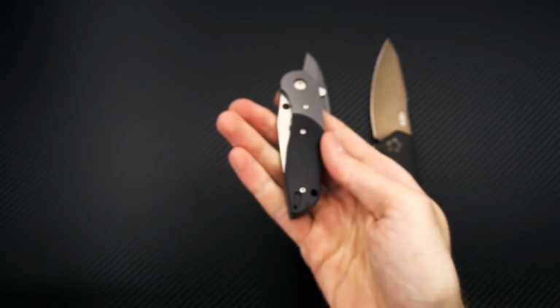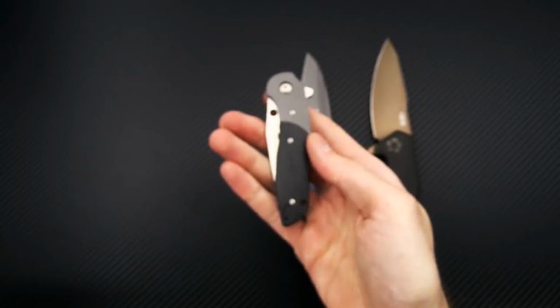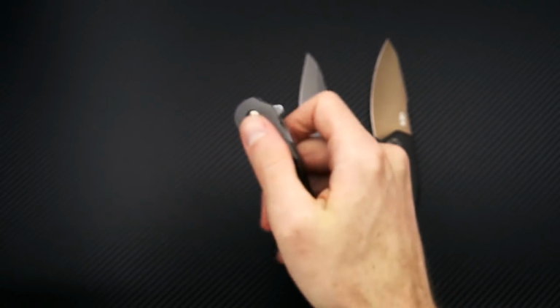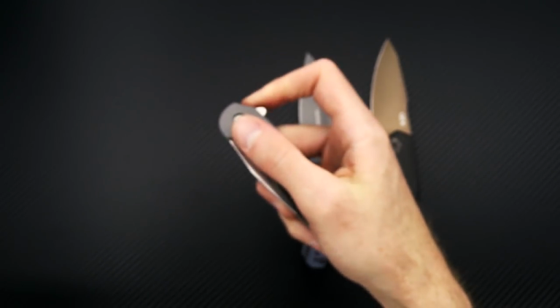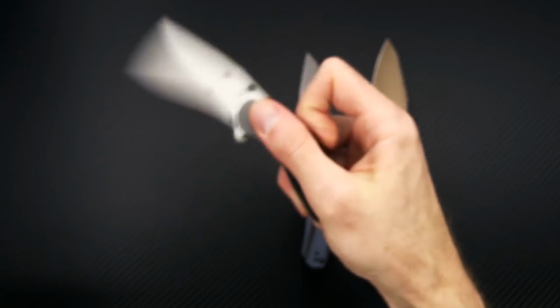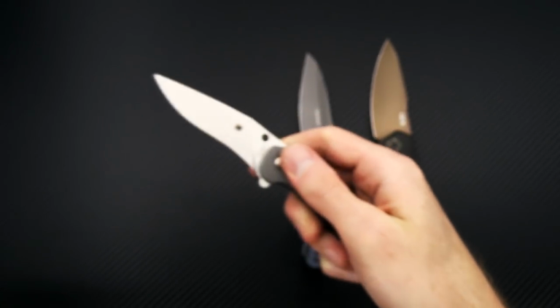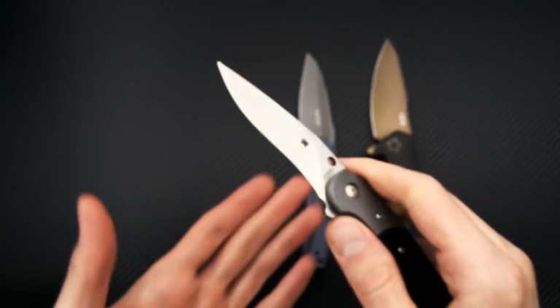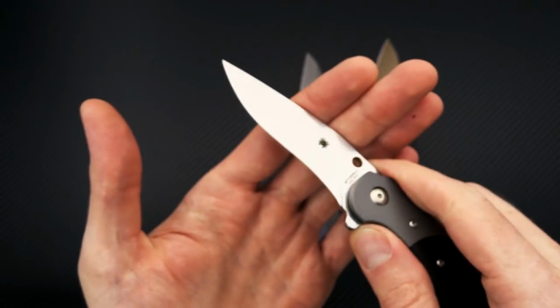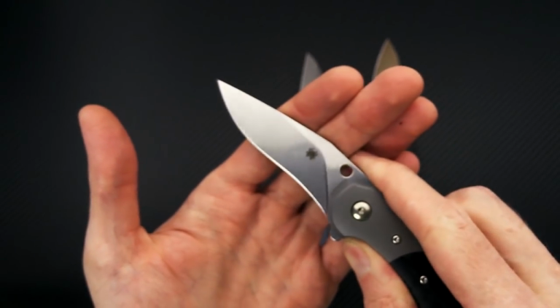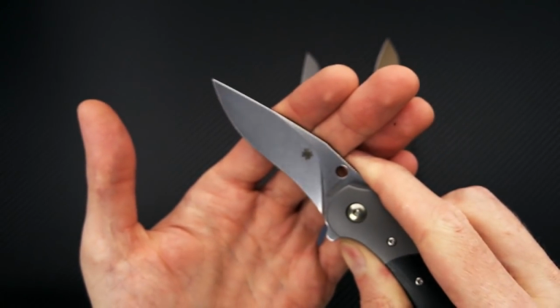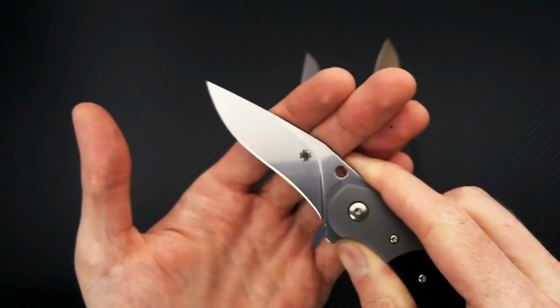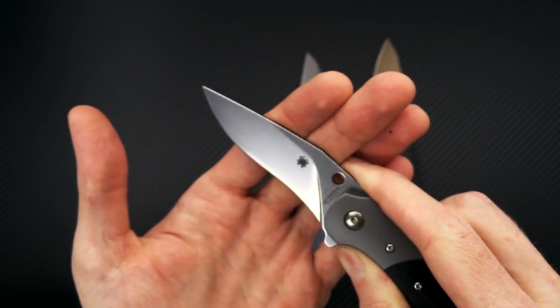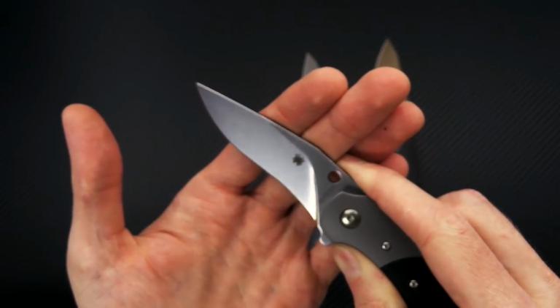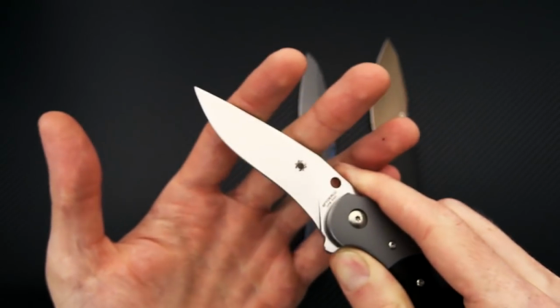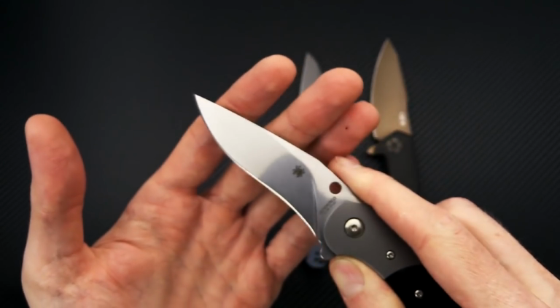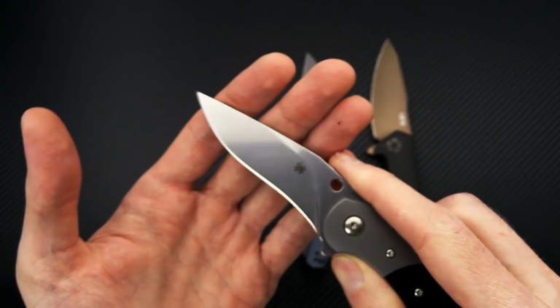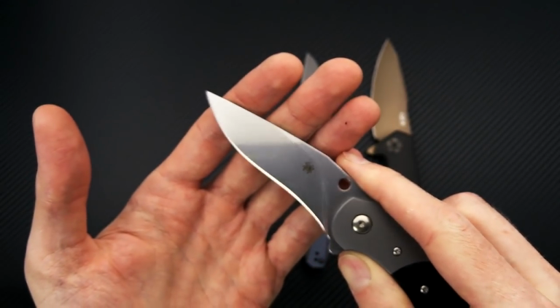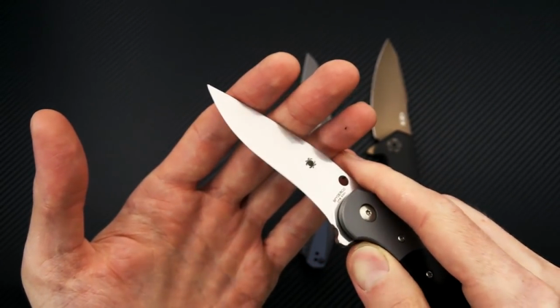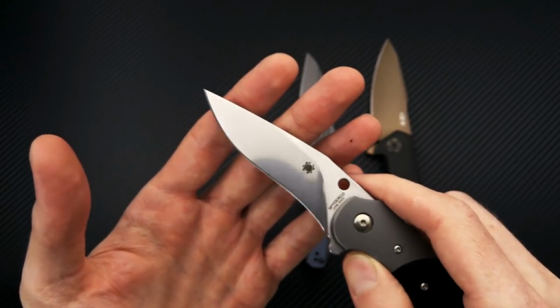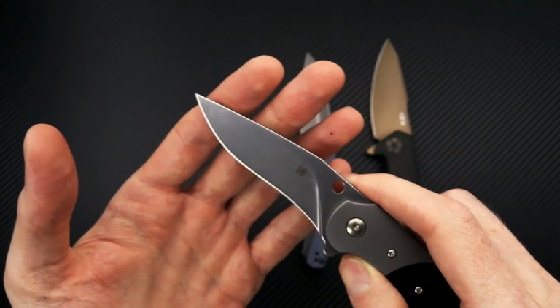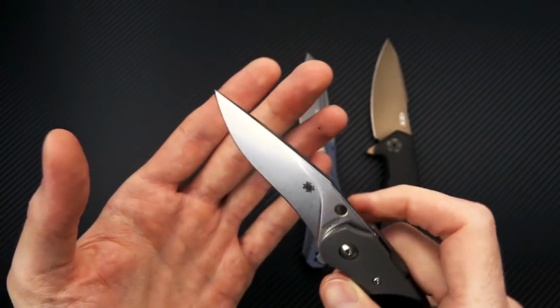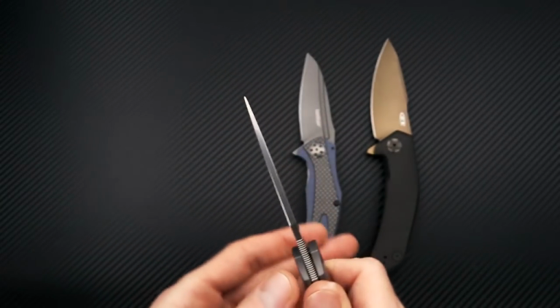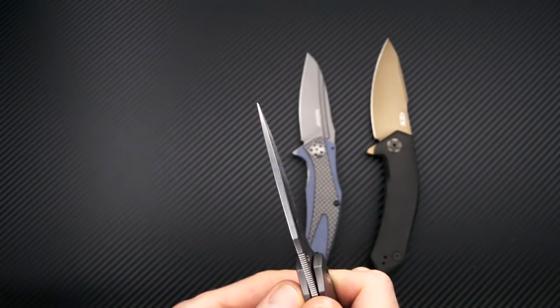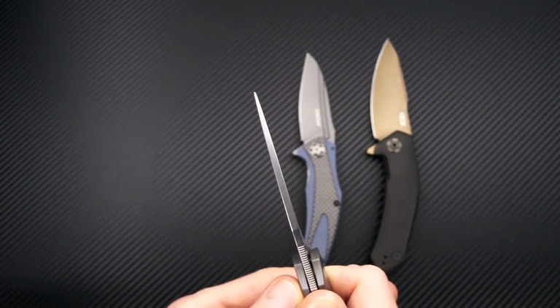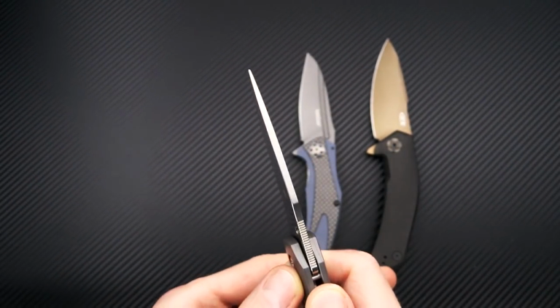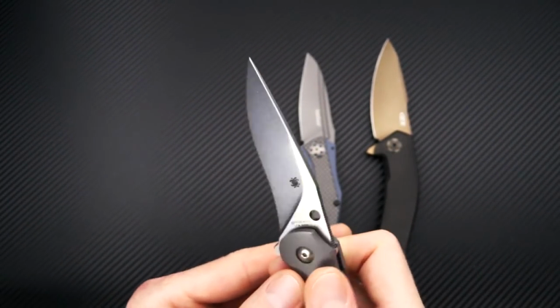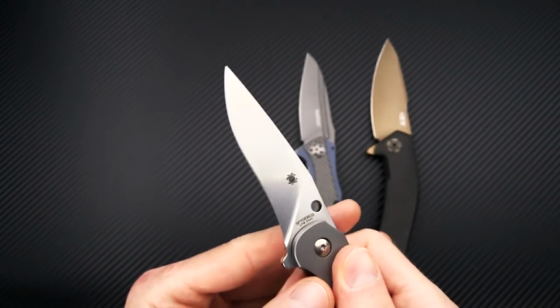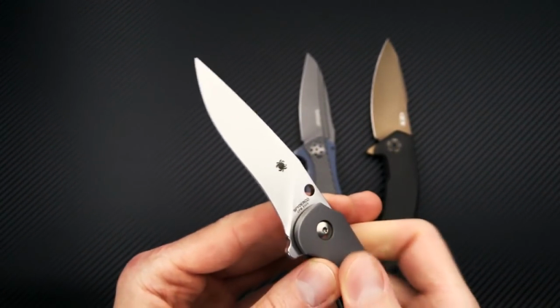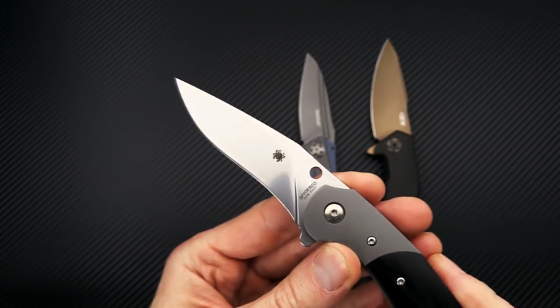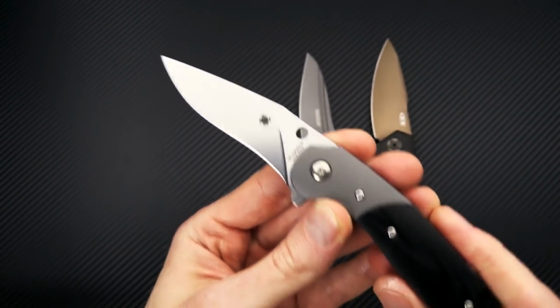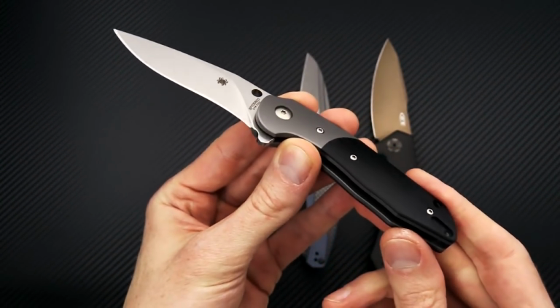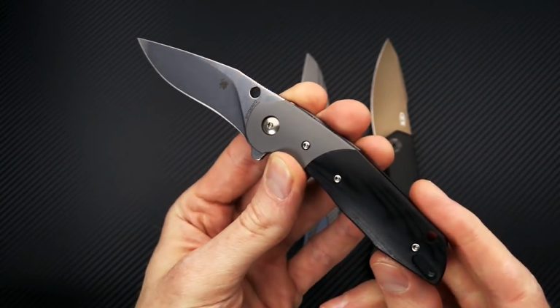So a great little compact EDC flipper. You've got a nearly full height flat grind with a little bit of a recurve there, giving it a nice fine point. Fairly robust but going to be an excellent slicer.